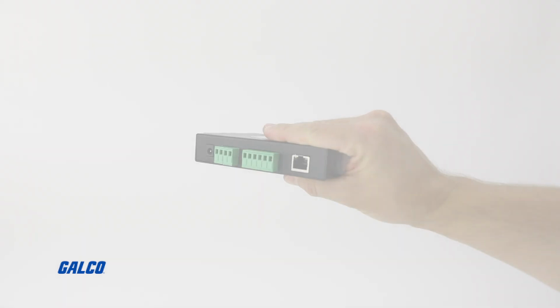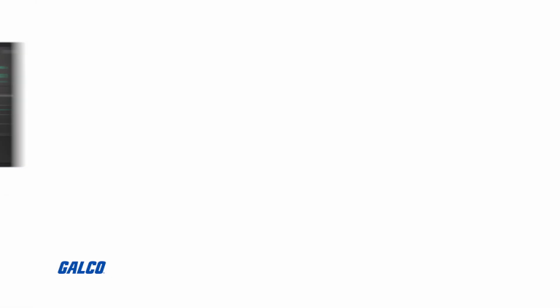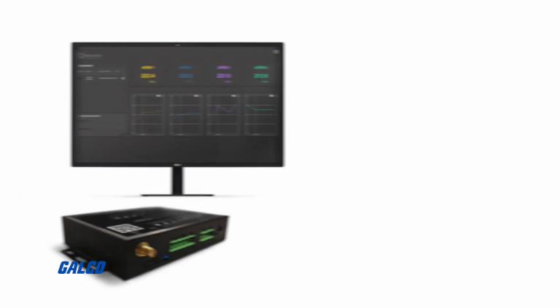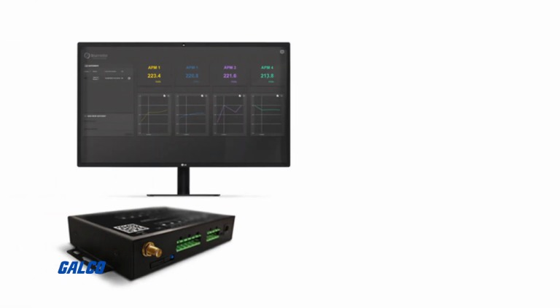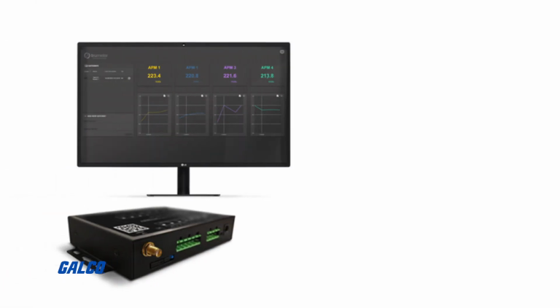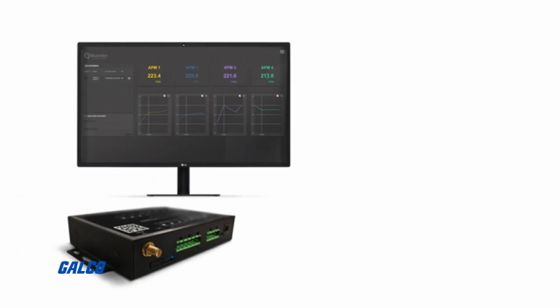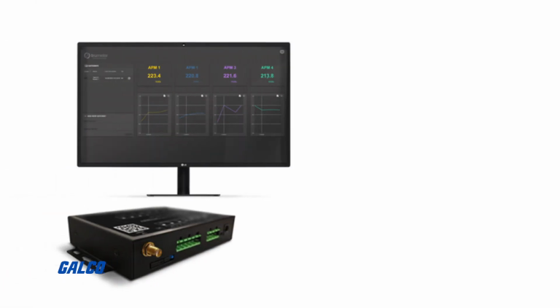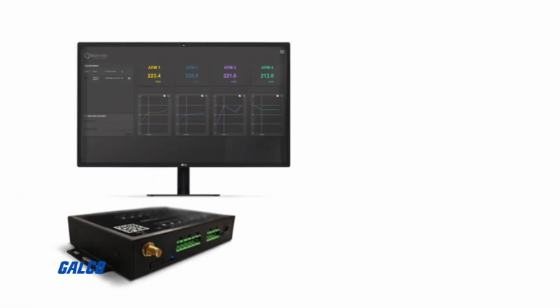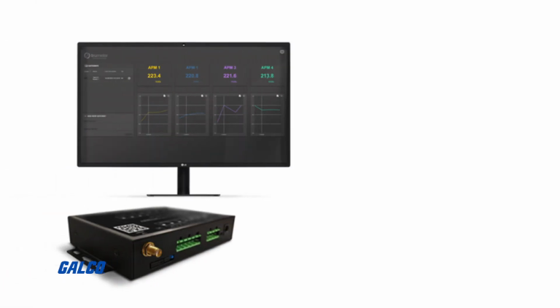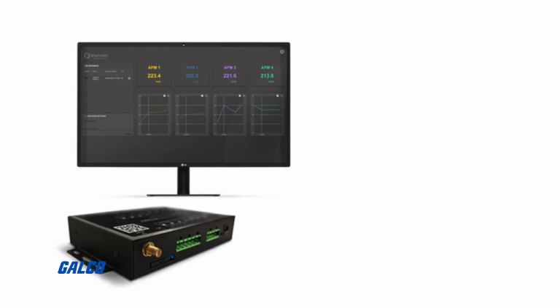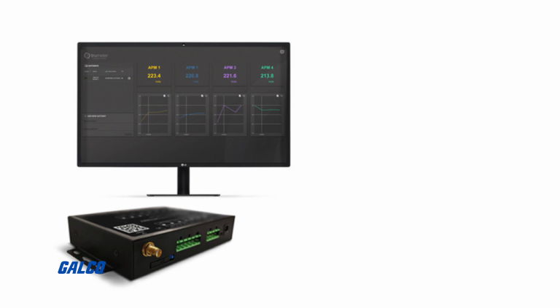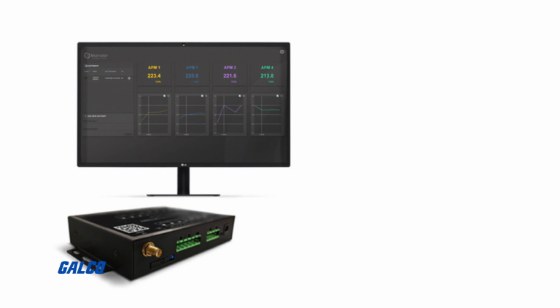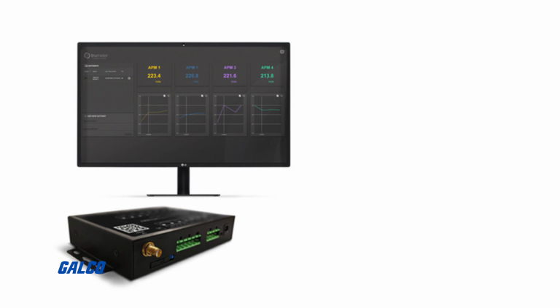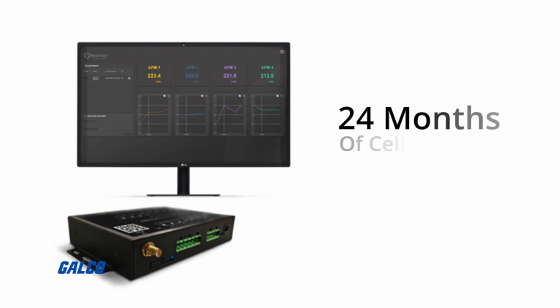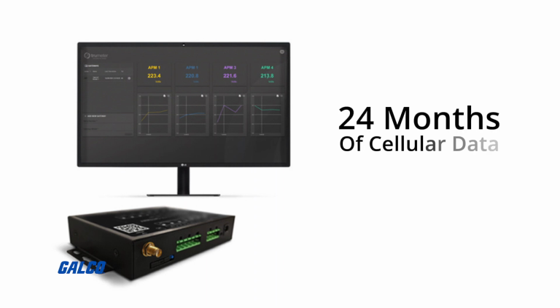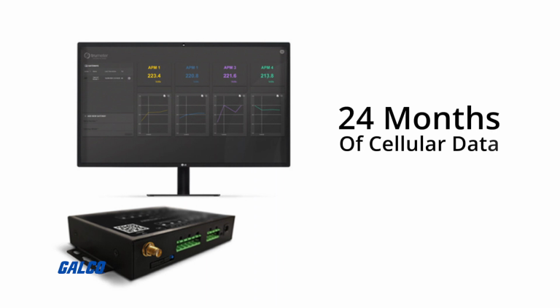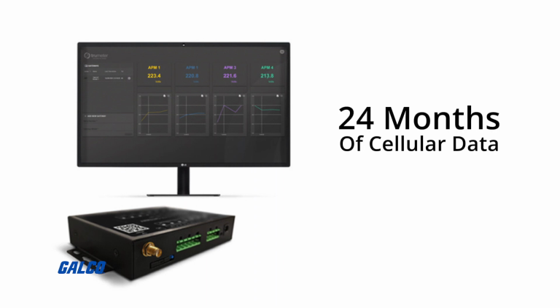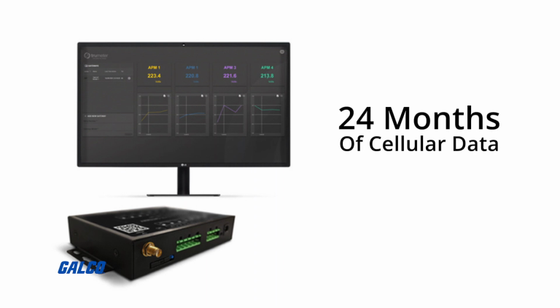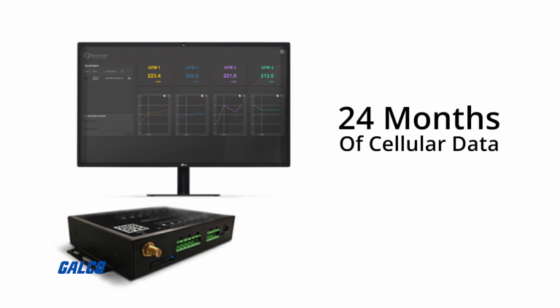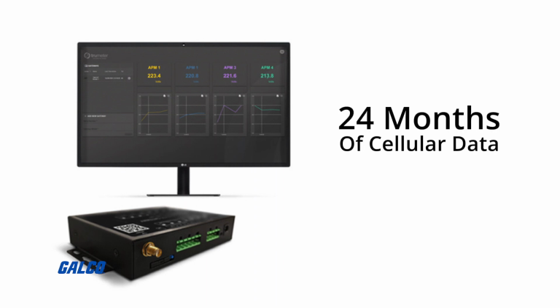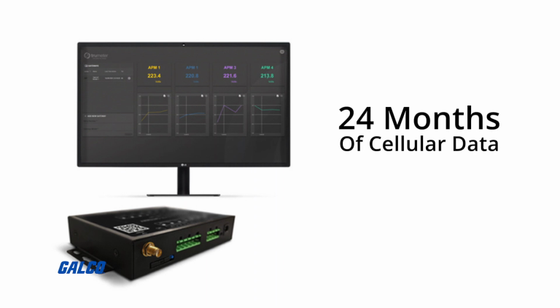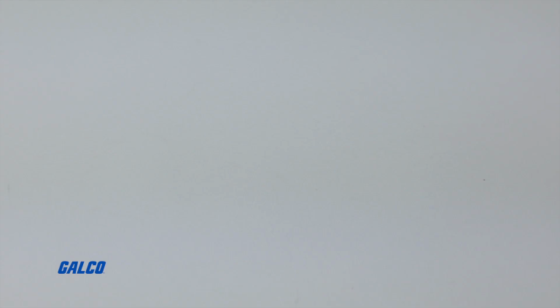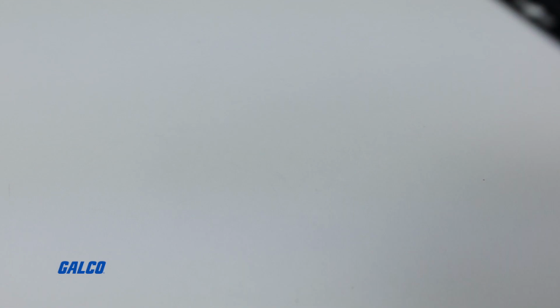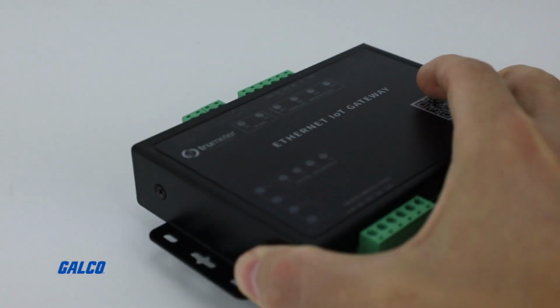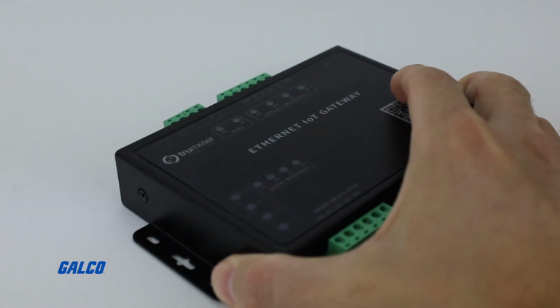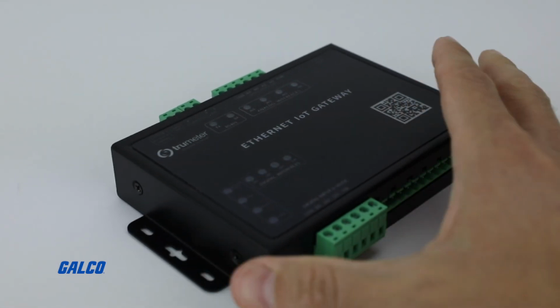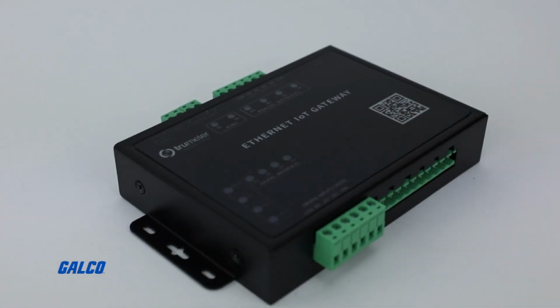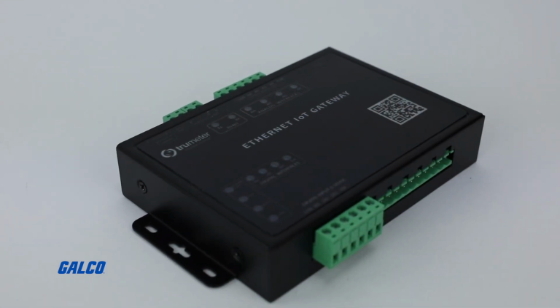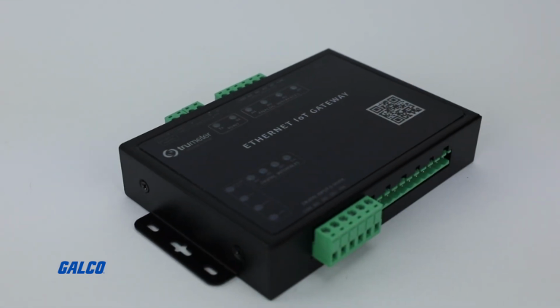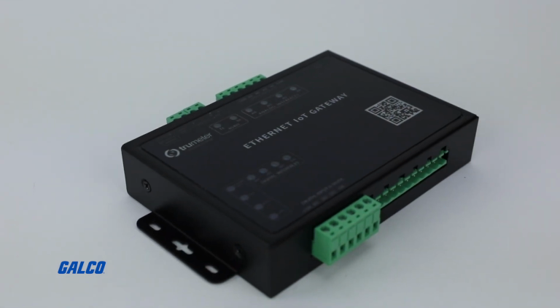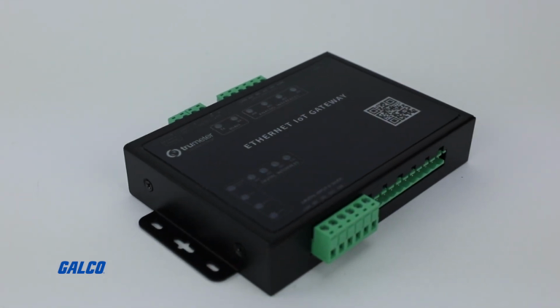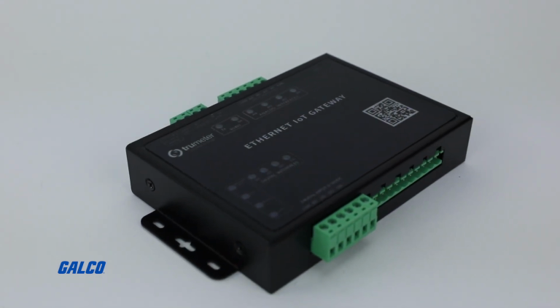The 4G cellular model, only available for EU and UK markets, comes with 24 months of cellular data. For more information on the APM IoT Gateway with TrueMeter Cloud, visit us at galco.com.